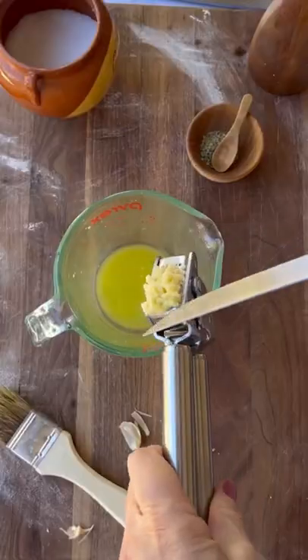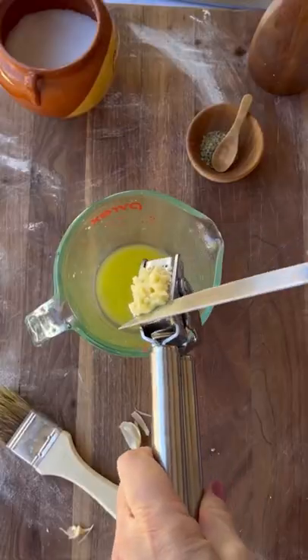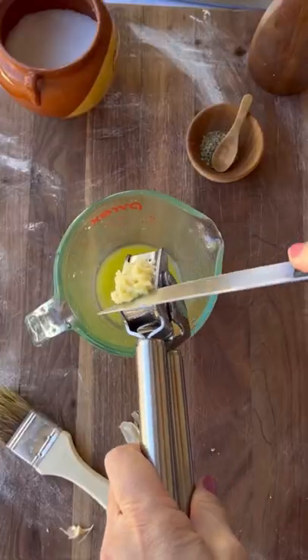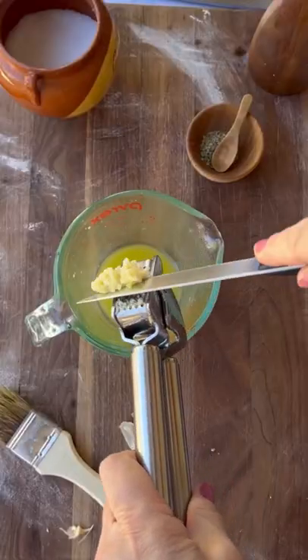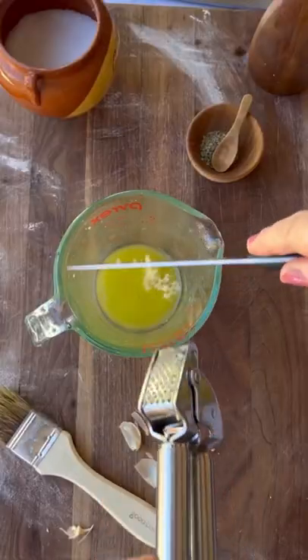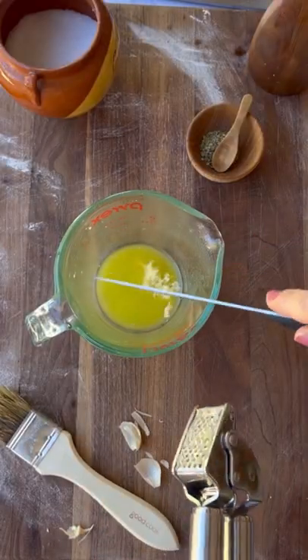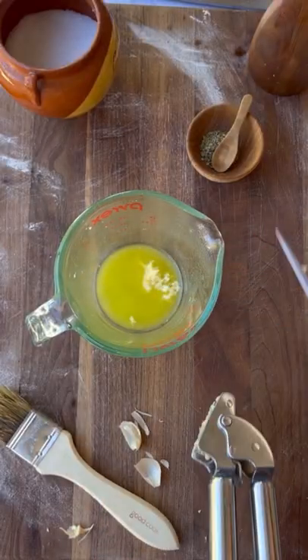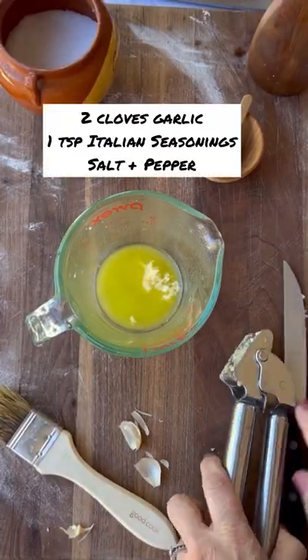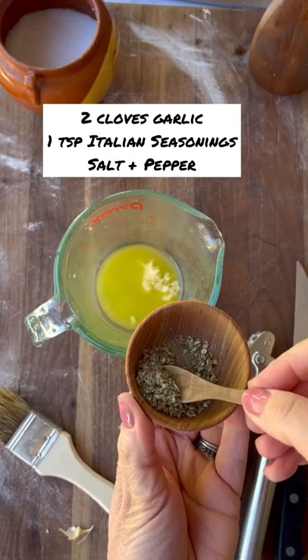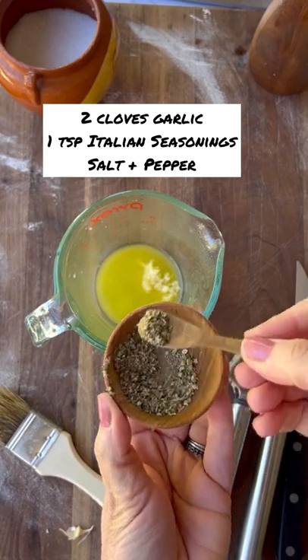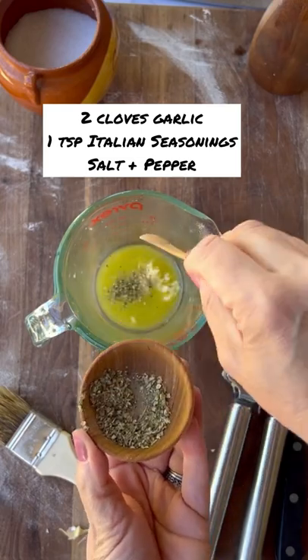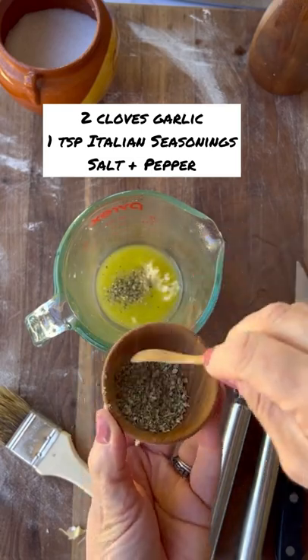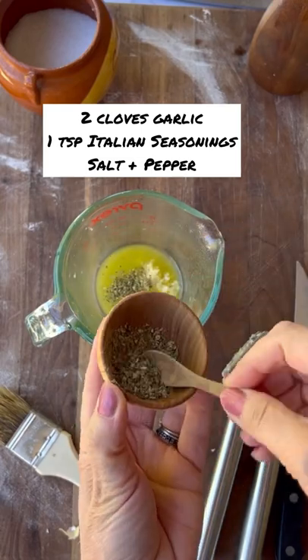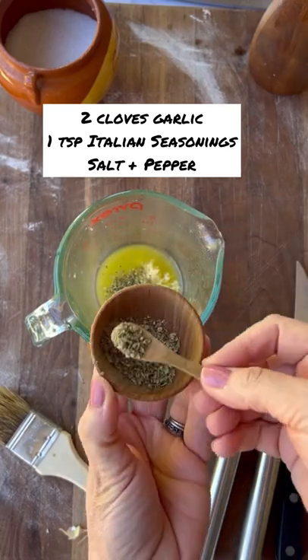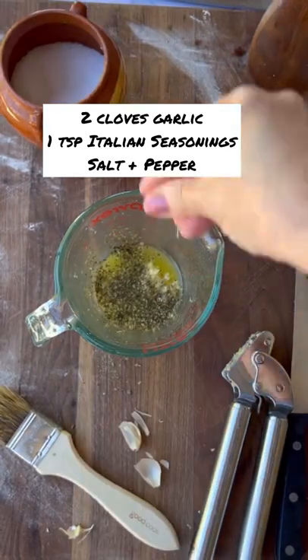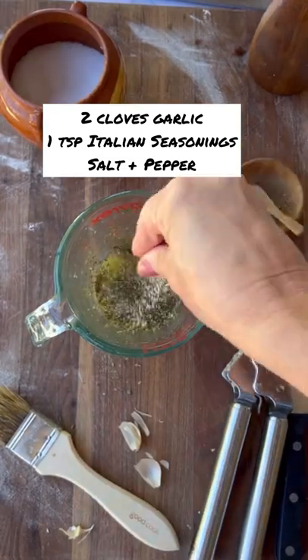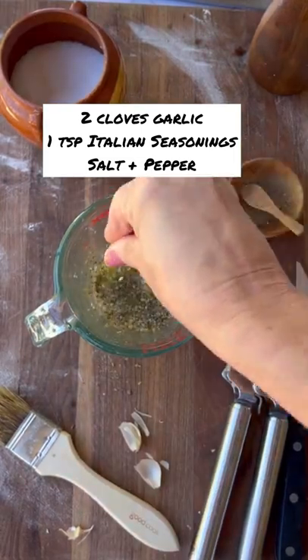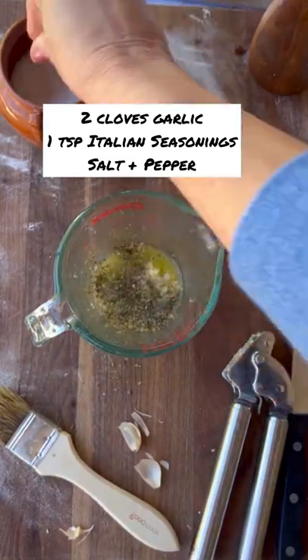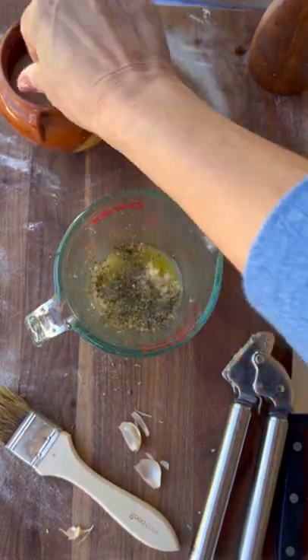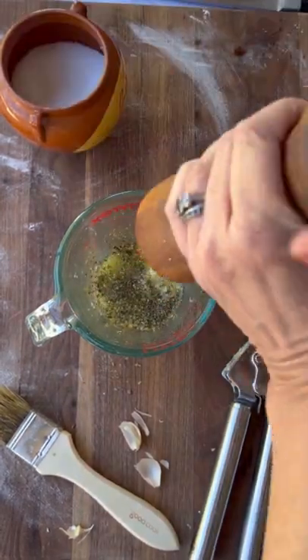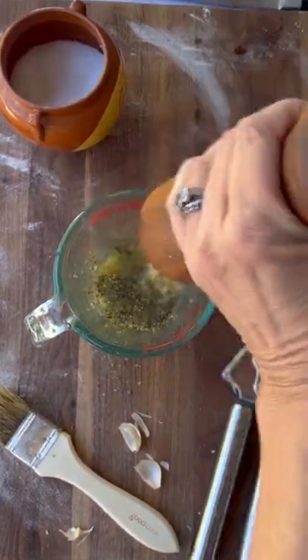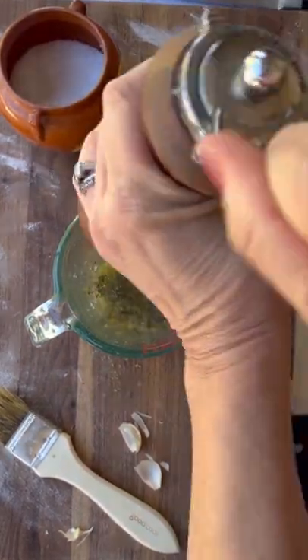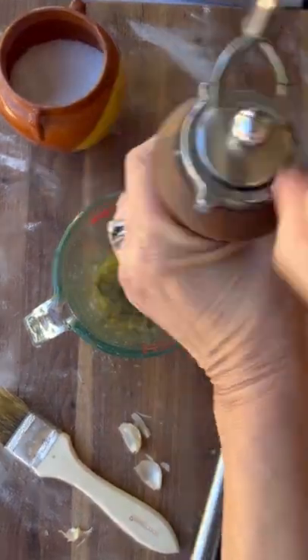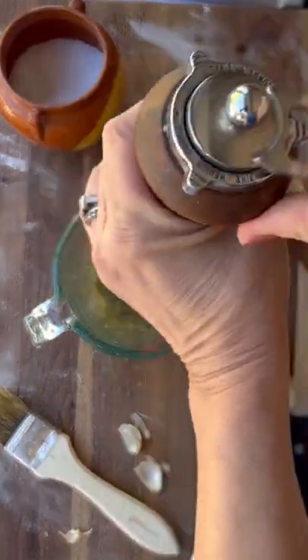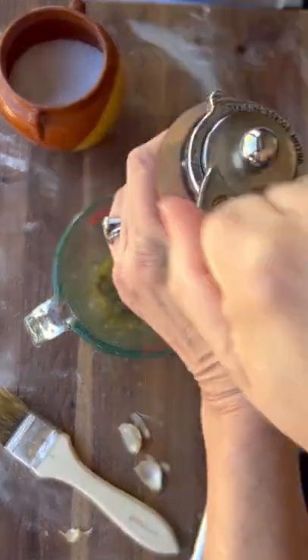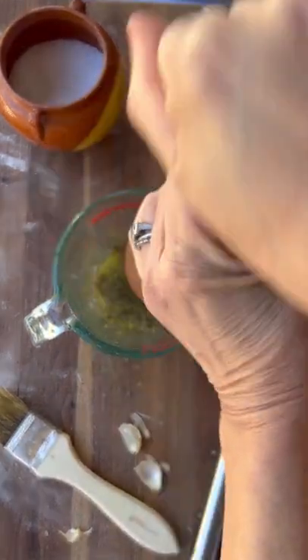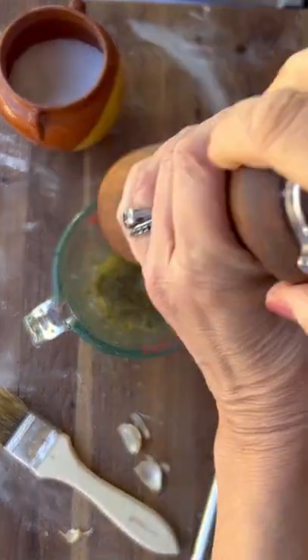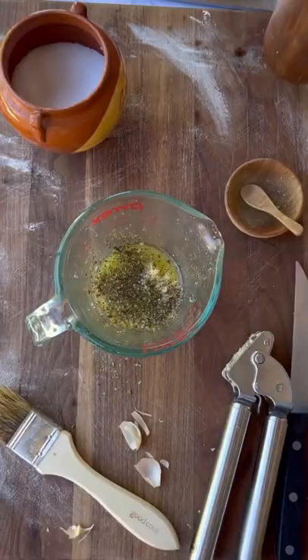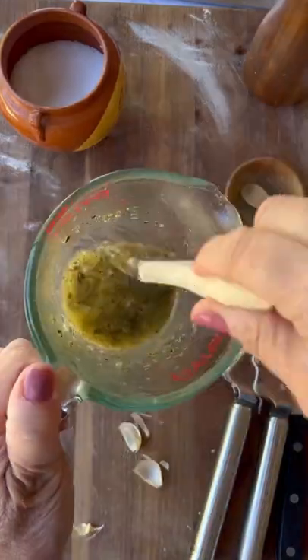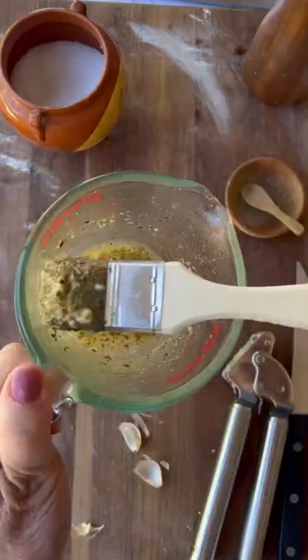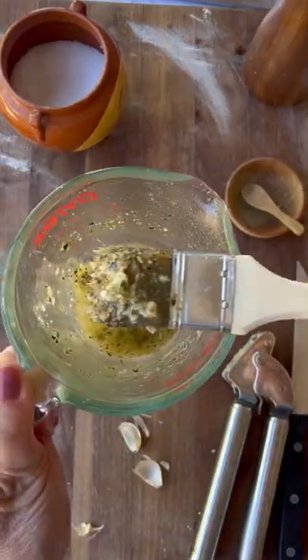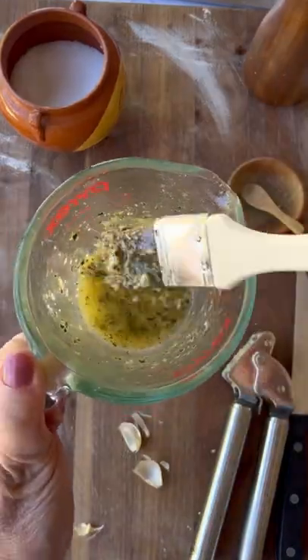Then keep the butter and oil and add your garlic, a little bit of Italian seasoning, some salt, and some freshly cracked pepper. And you'll have a beautiful garlic butter on your hands.